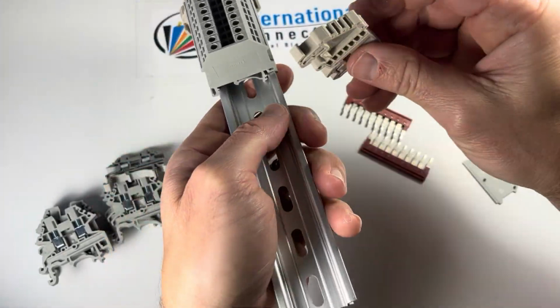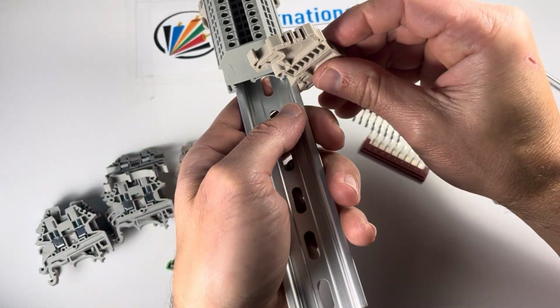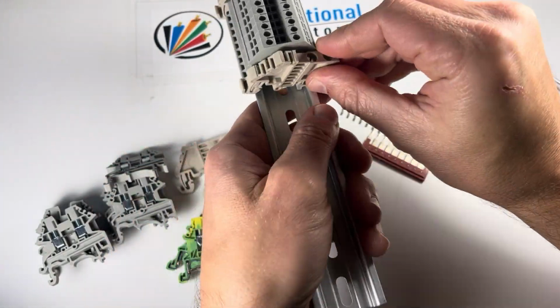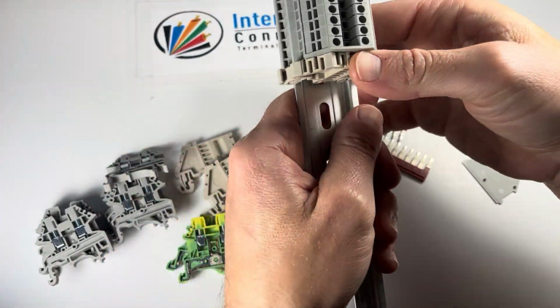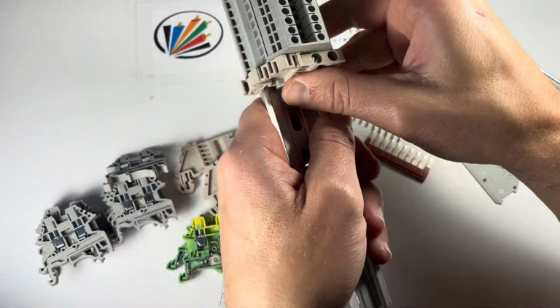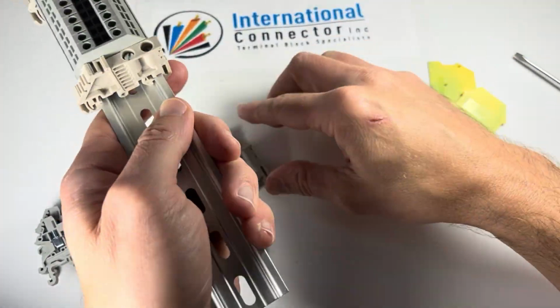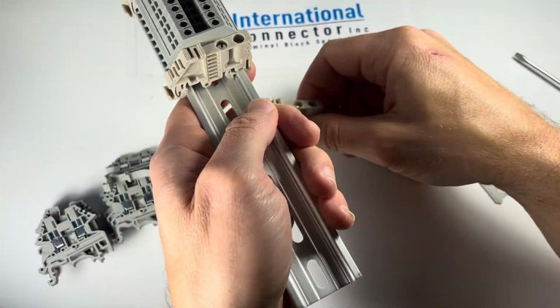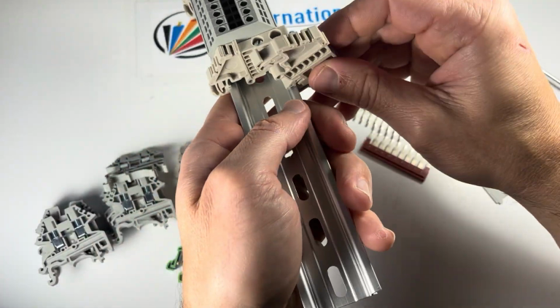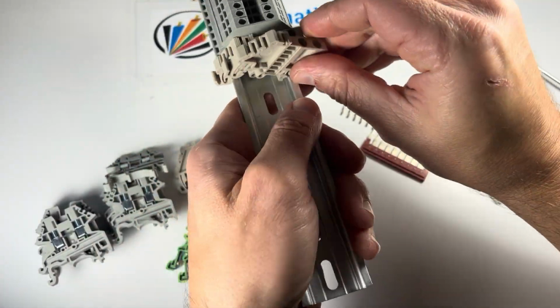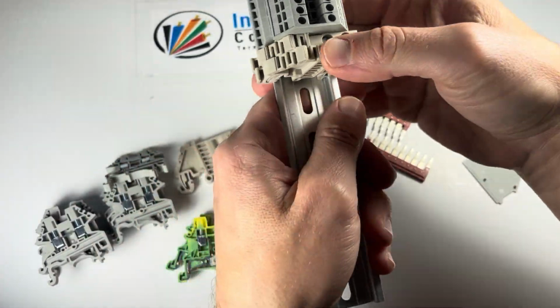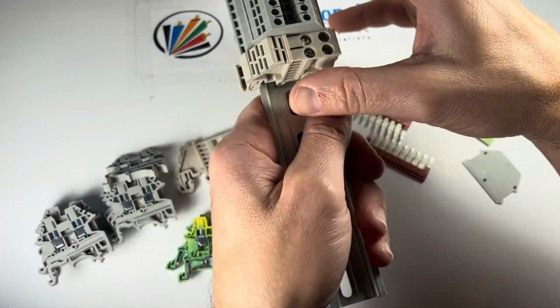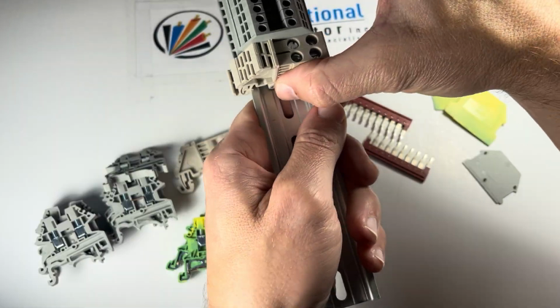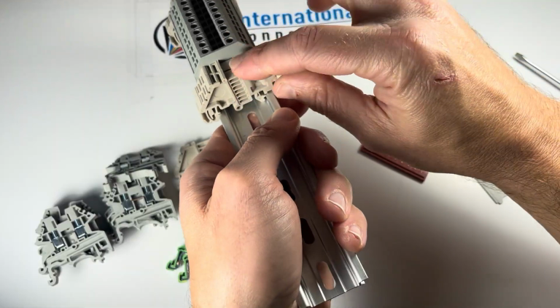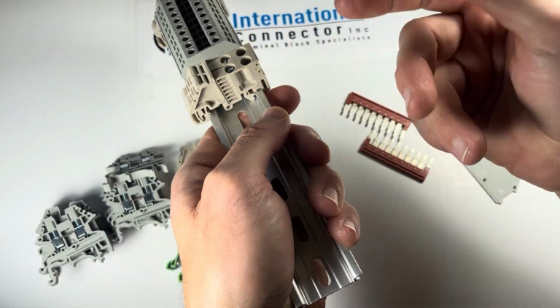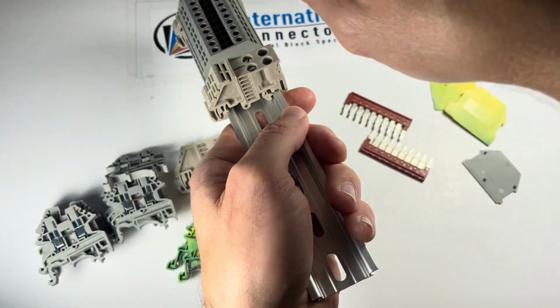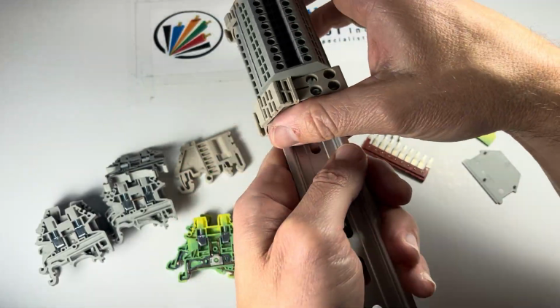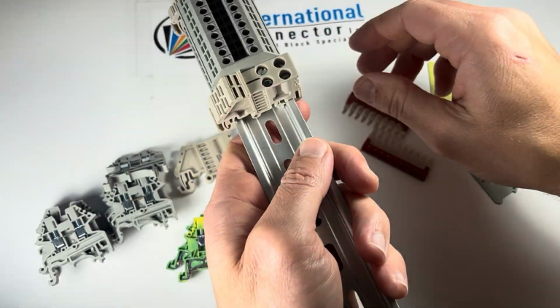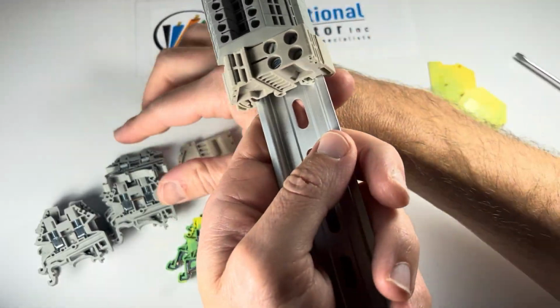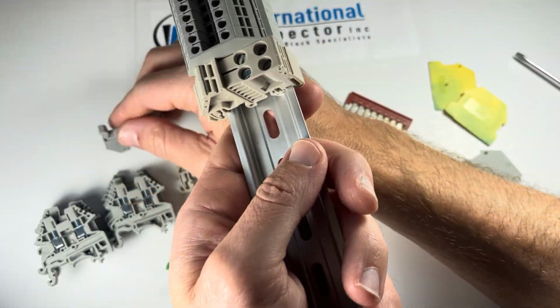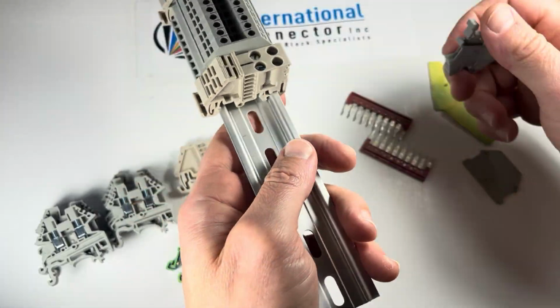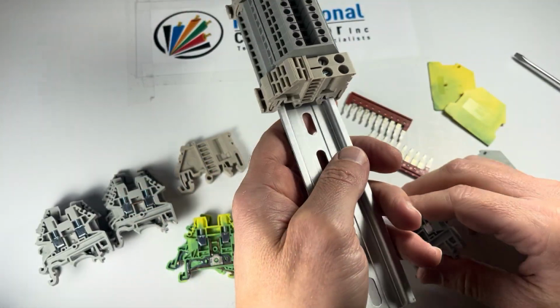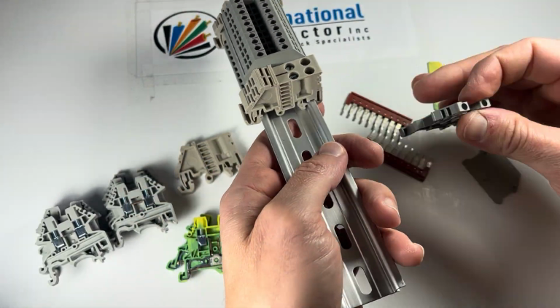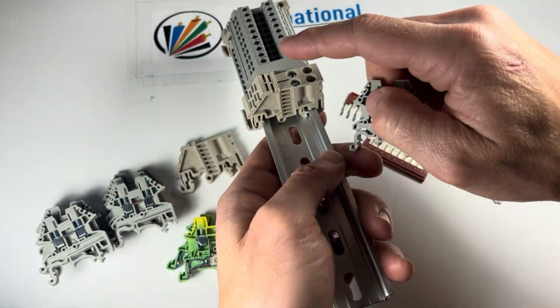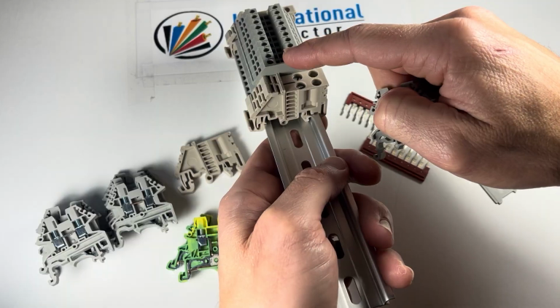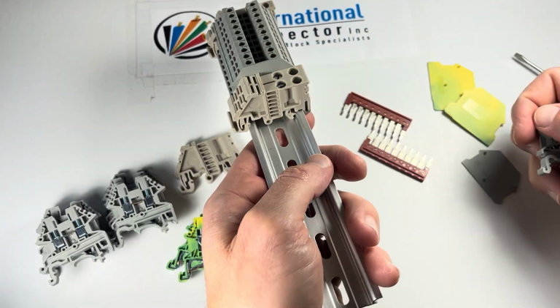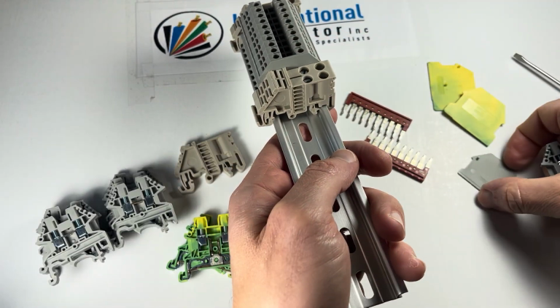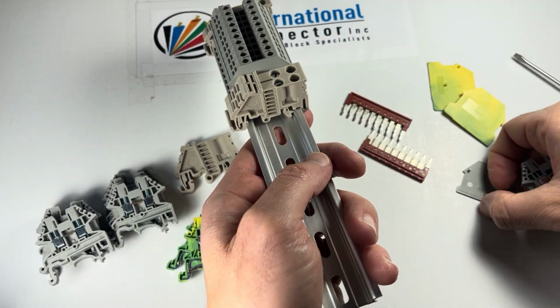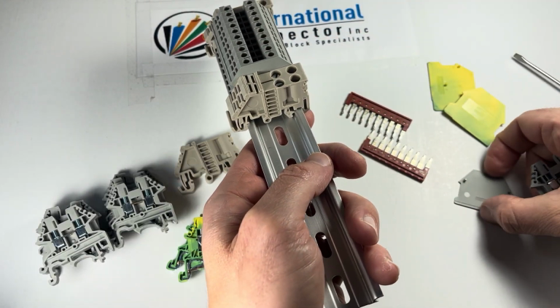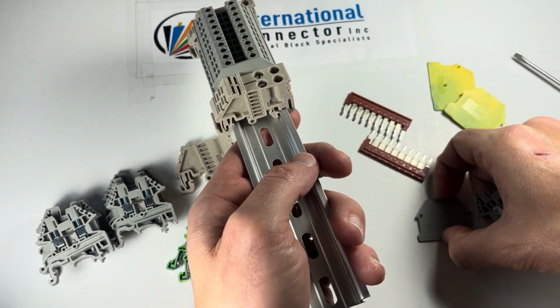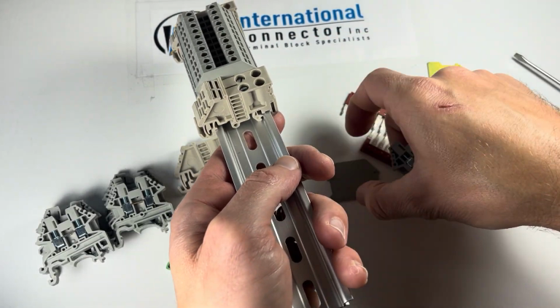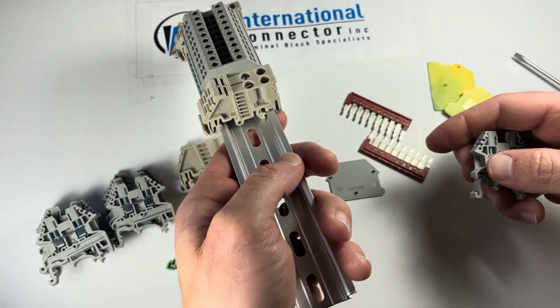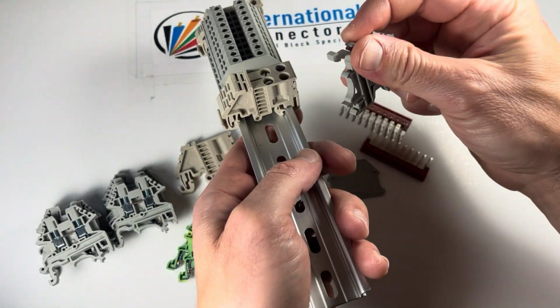Let's just throw a couple of SS2s in there for good measure. I'm not going to tighten those down right now, but they tighten down the same way, obviously. And I've got the end cover on there — that's a DK 4NC end cover, and that's in the gray color.